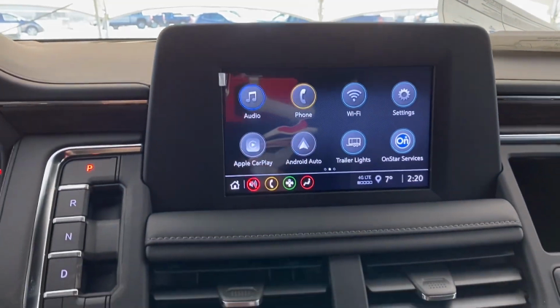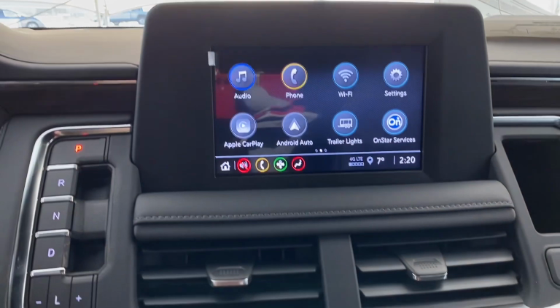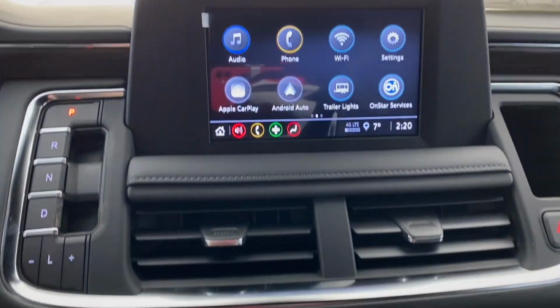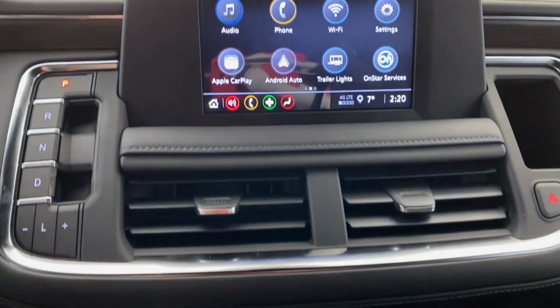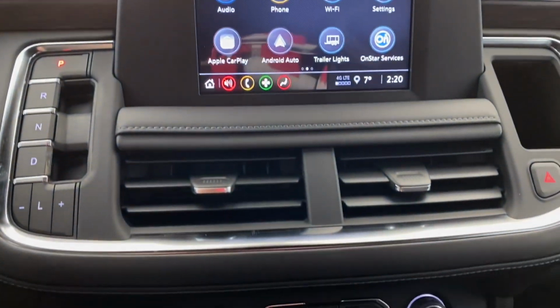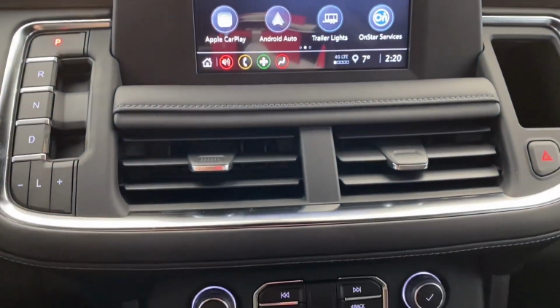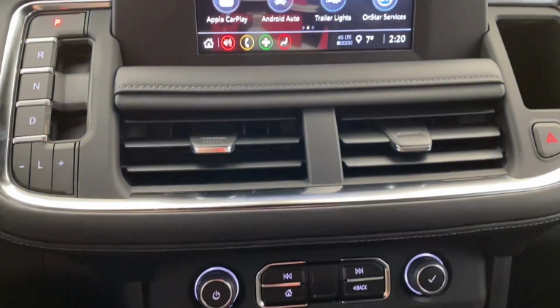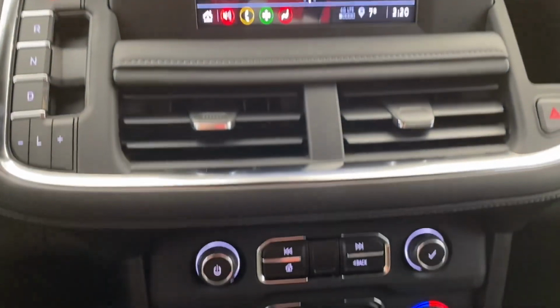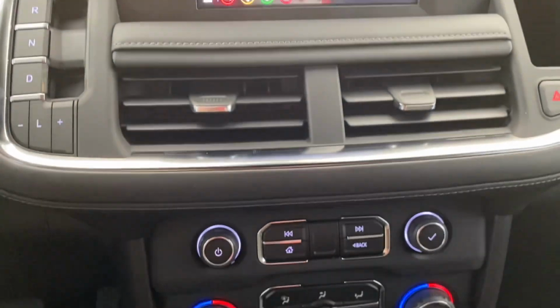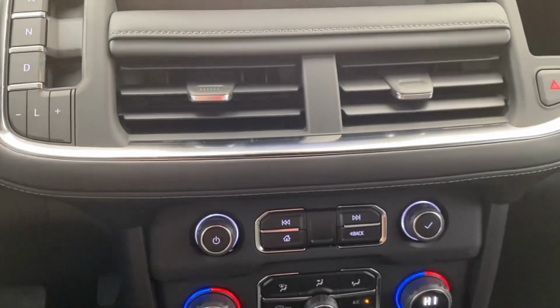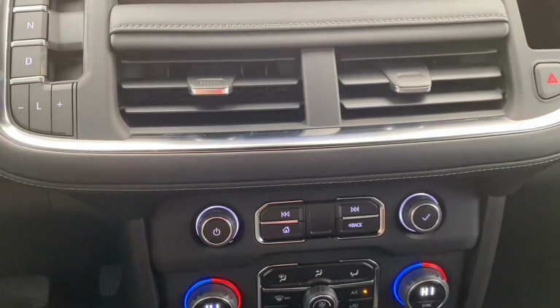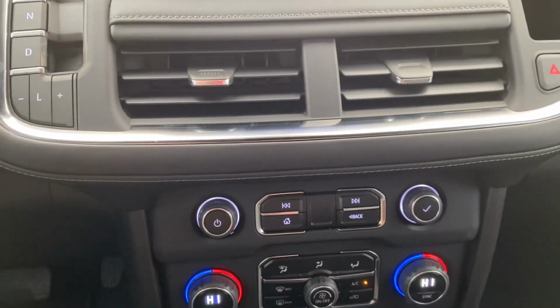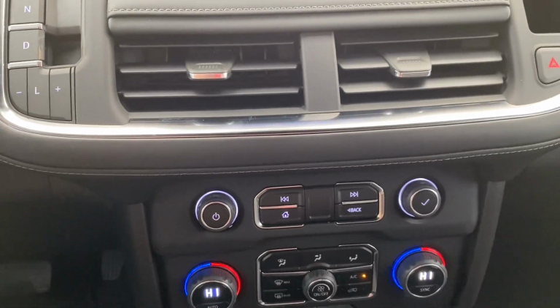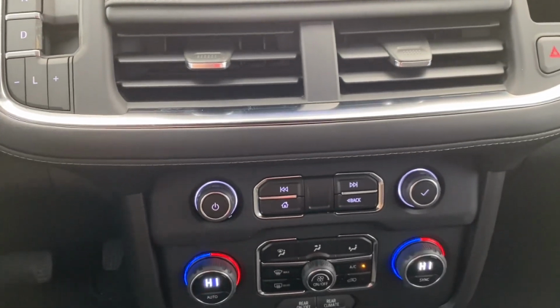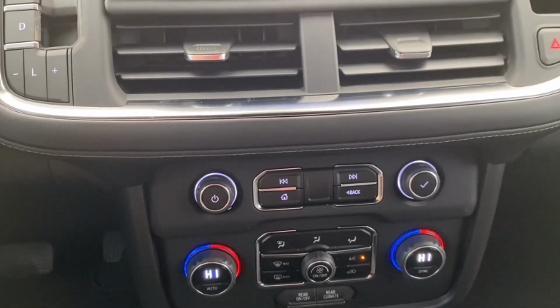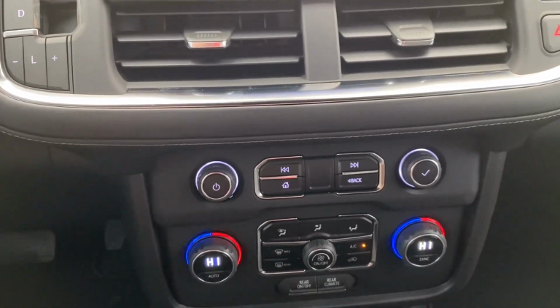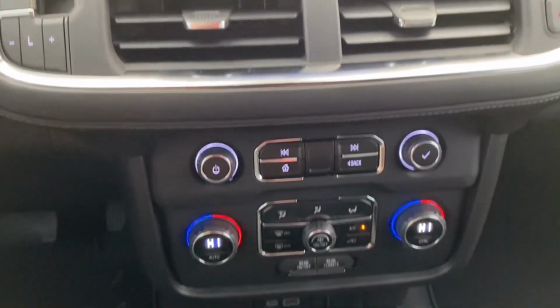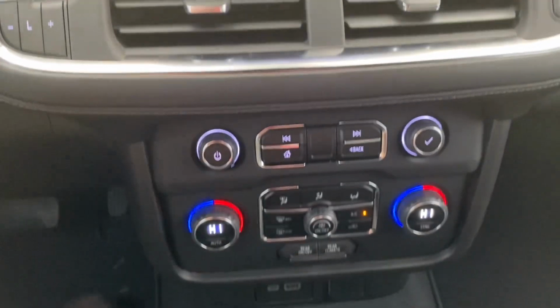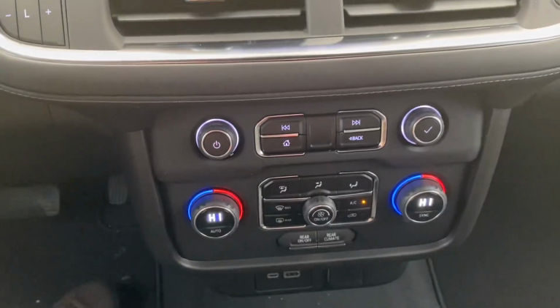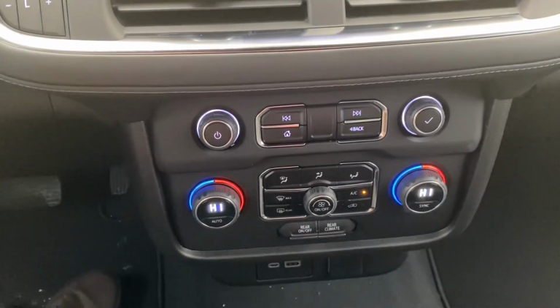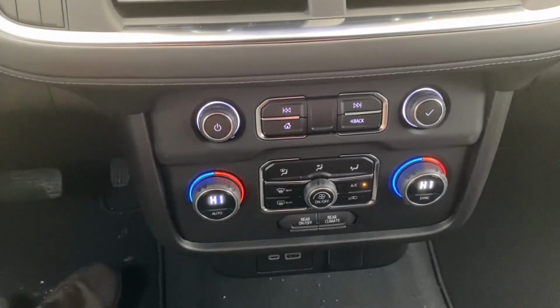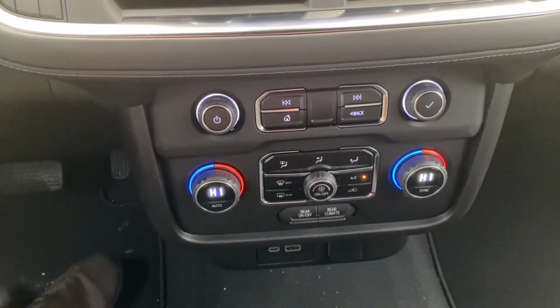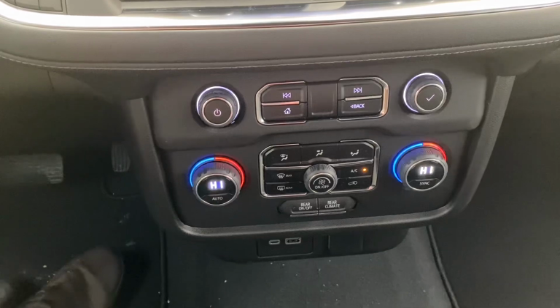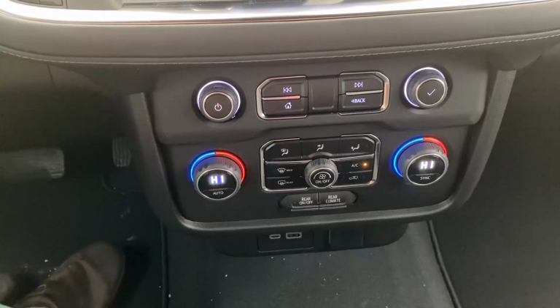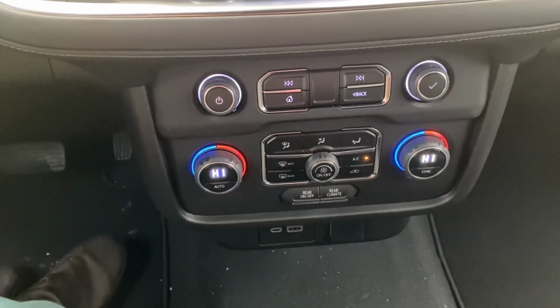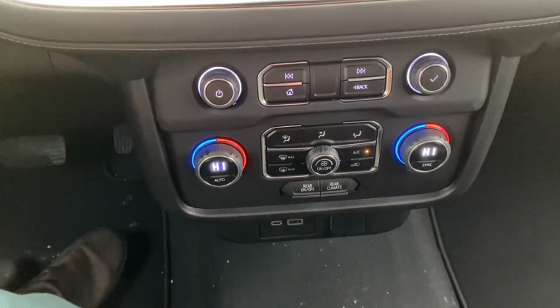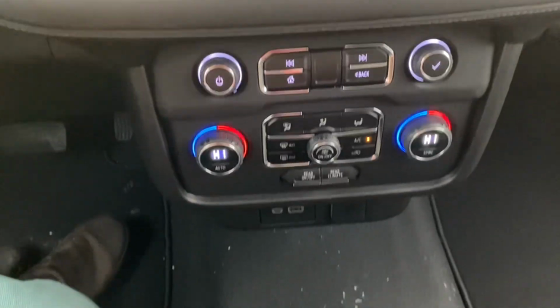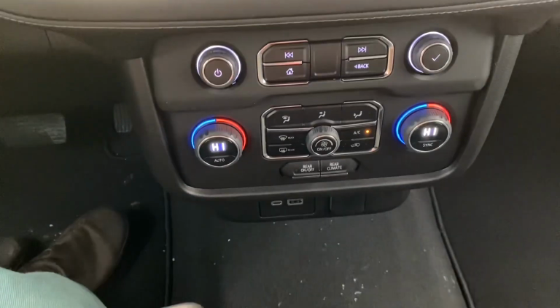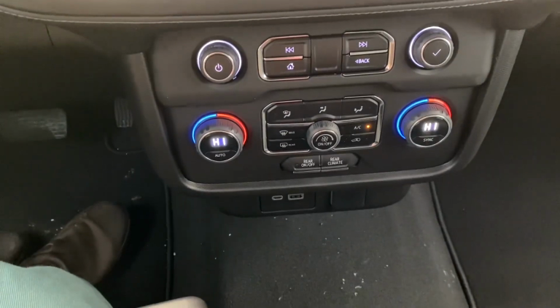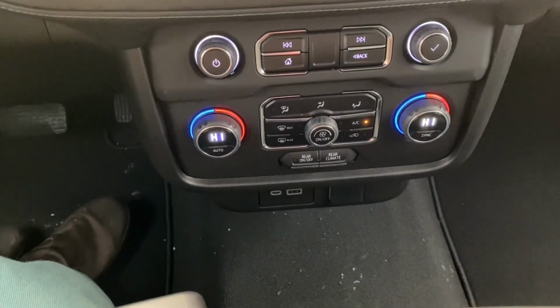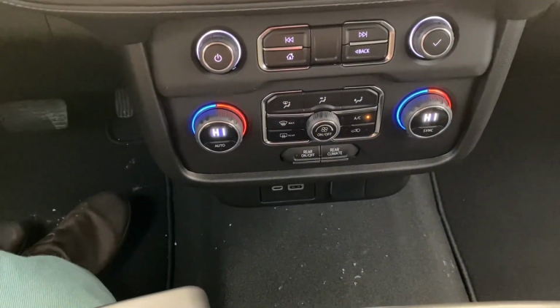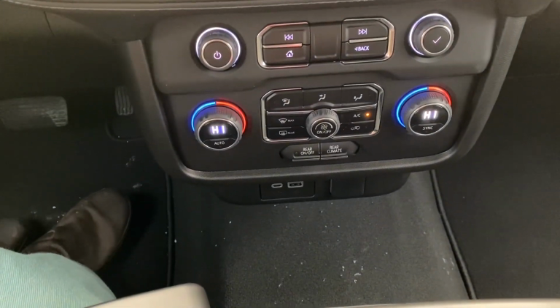Below that we have some vents, some other features, climate controls, and plugins for your phones.